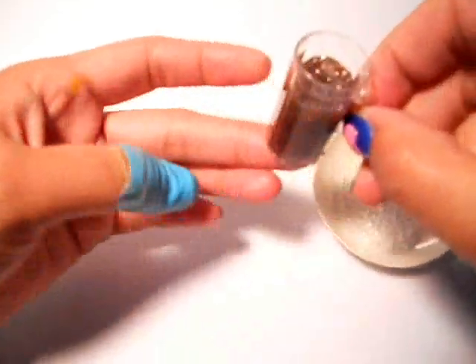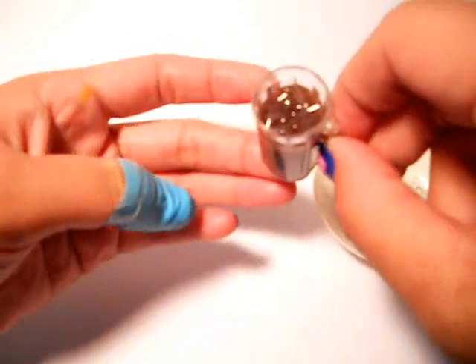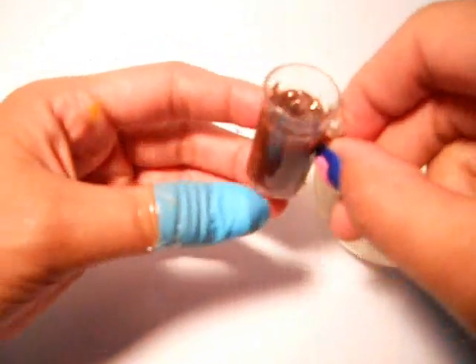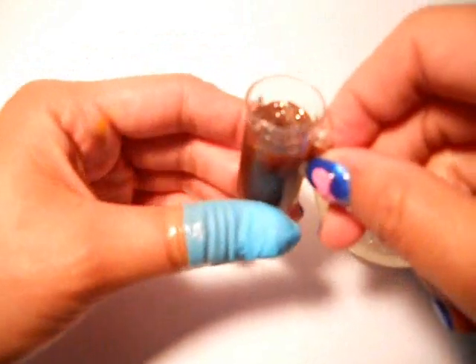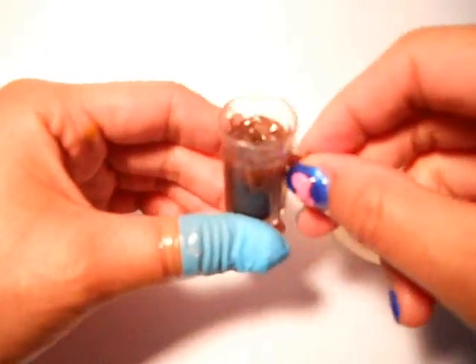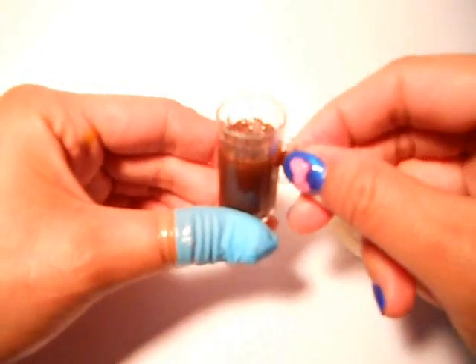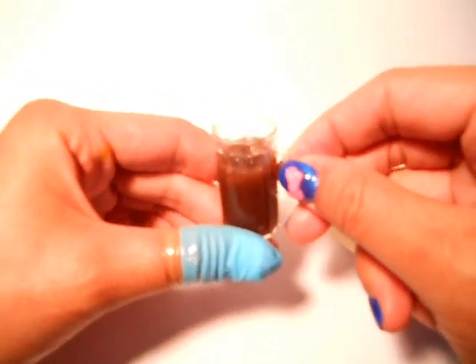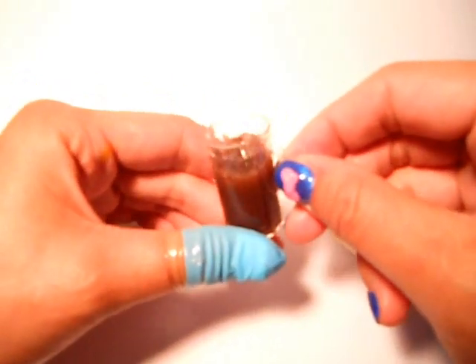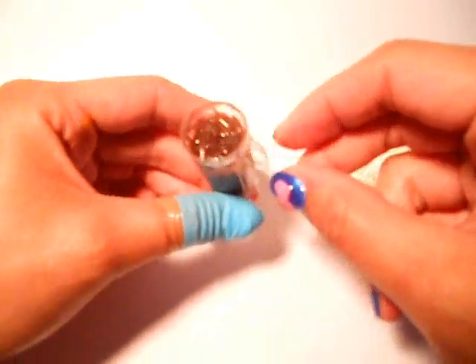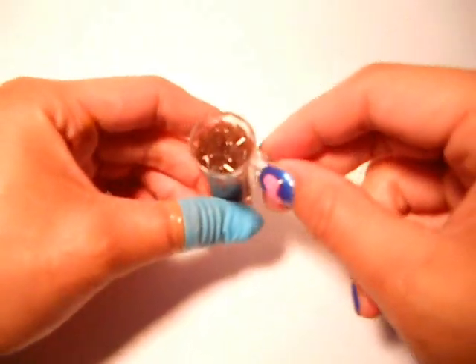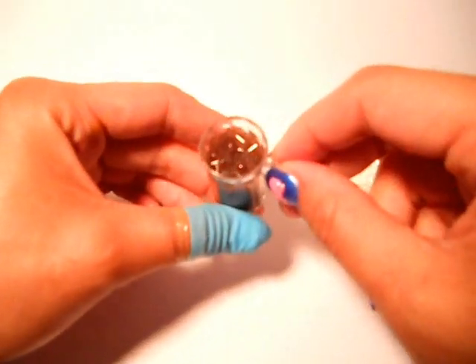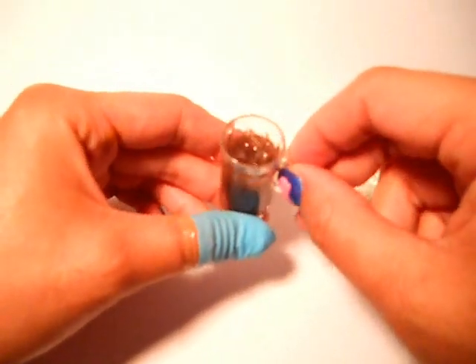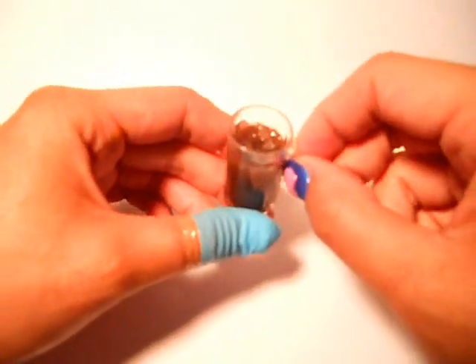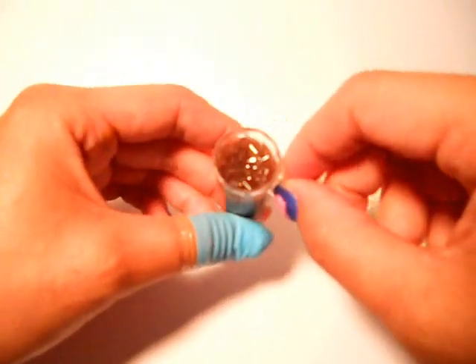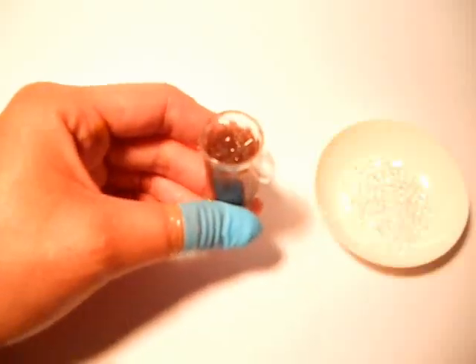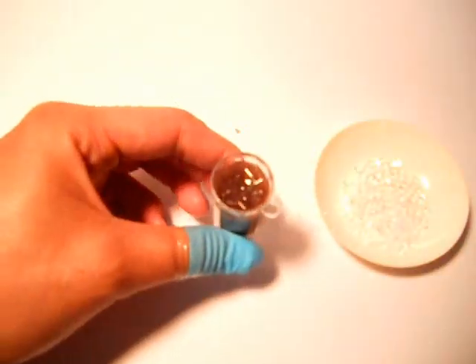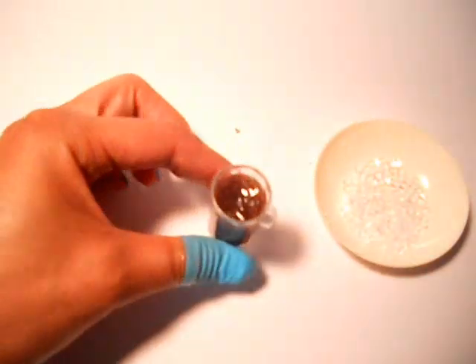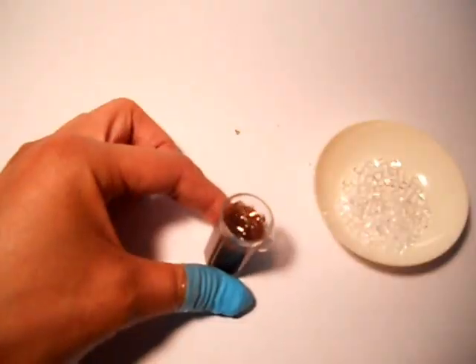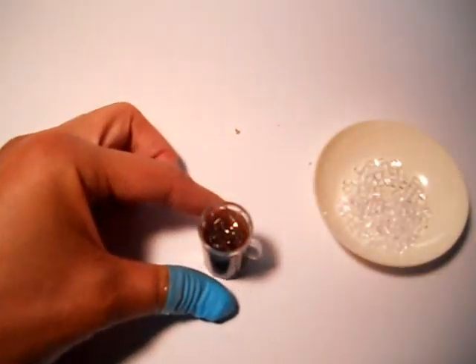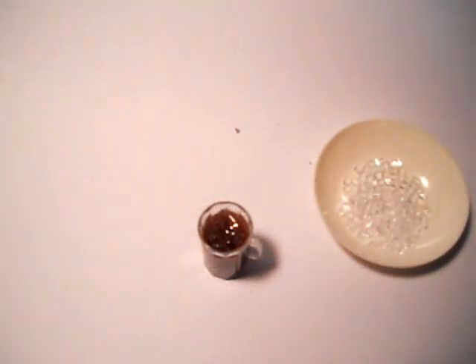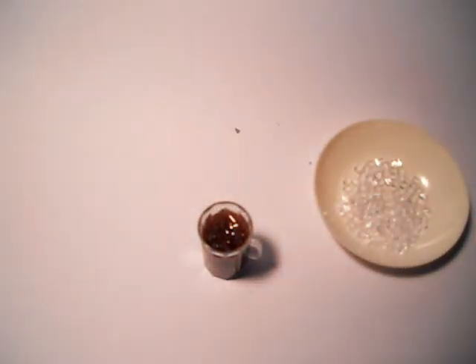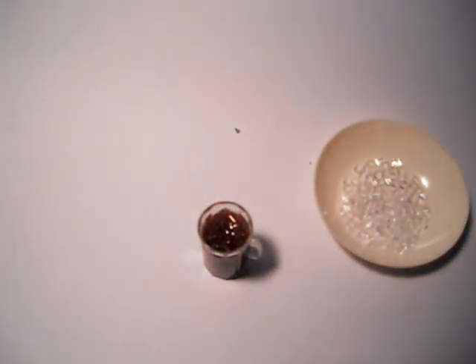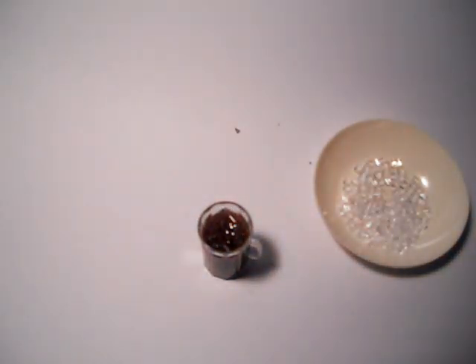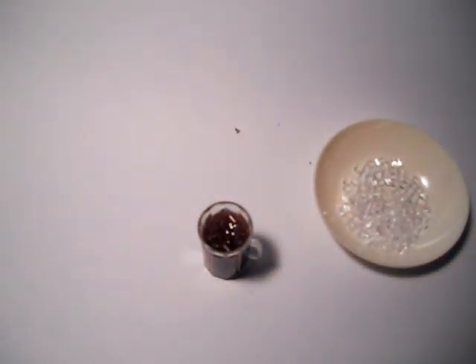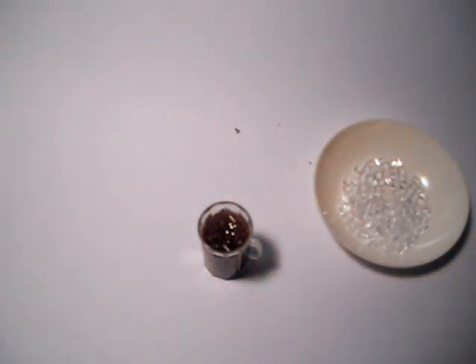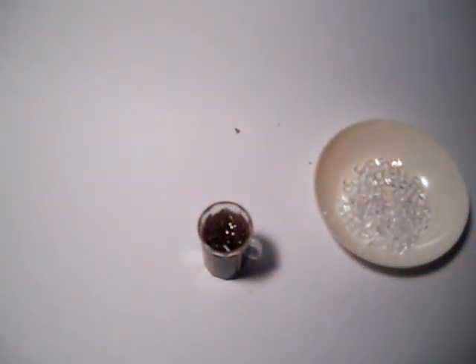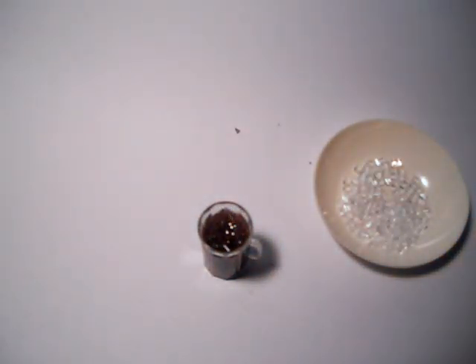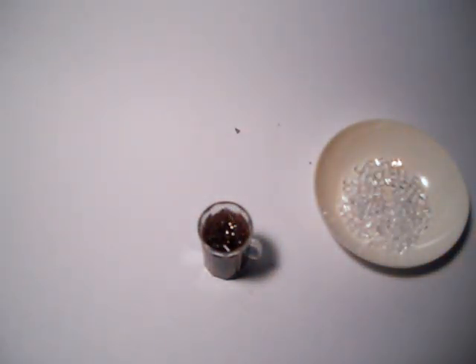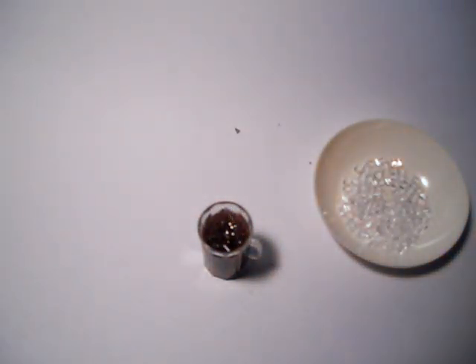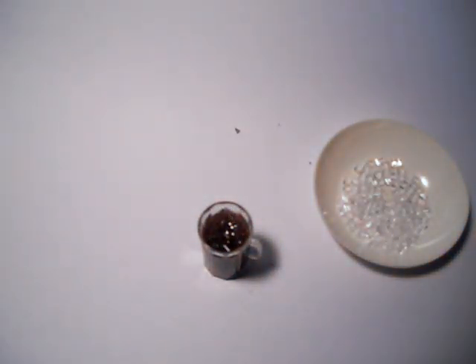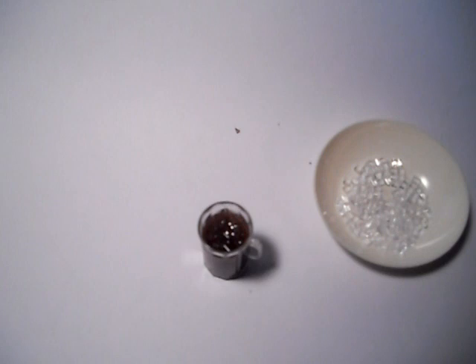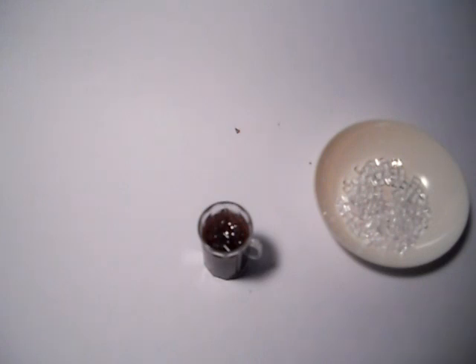The casting resin I used took about — I would say overnight — so 12 to 24 hours.